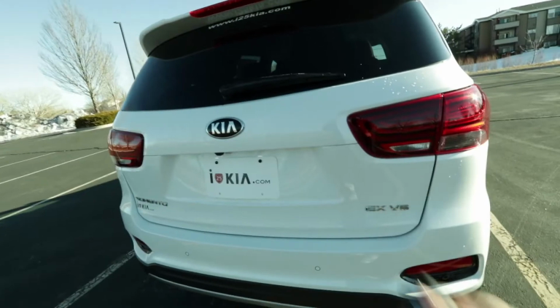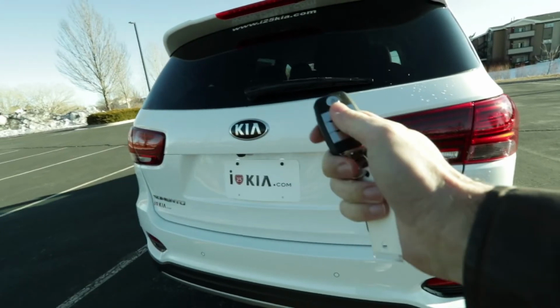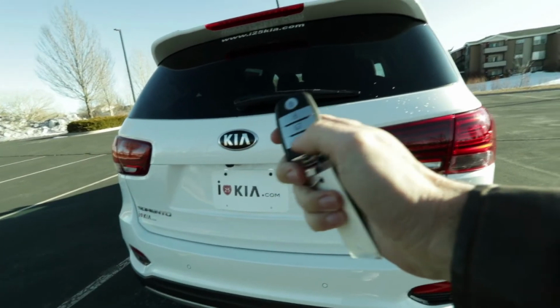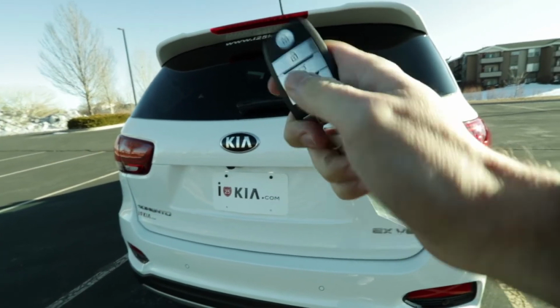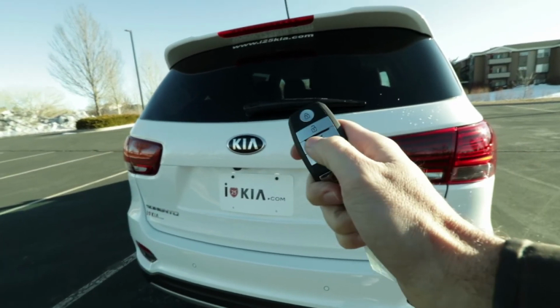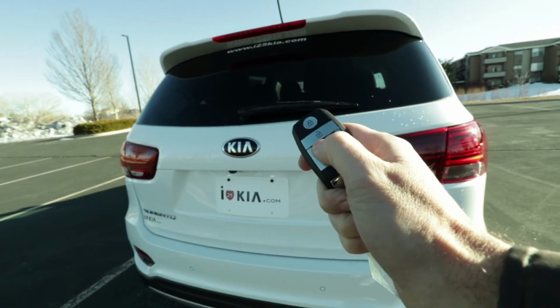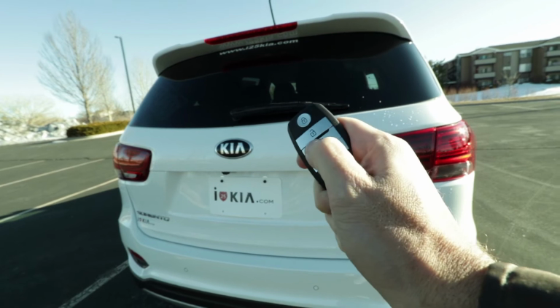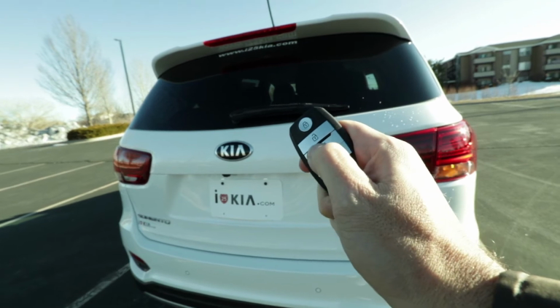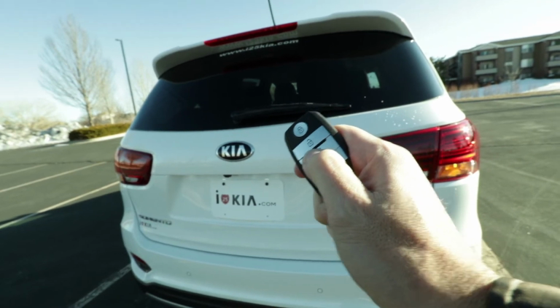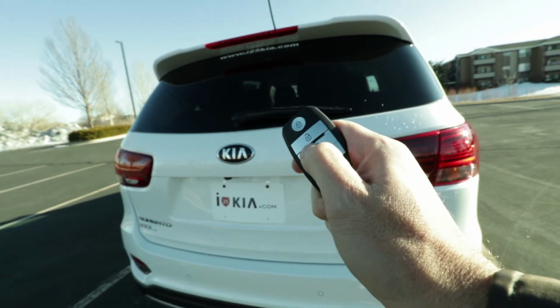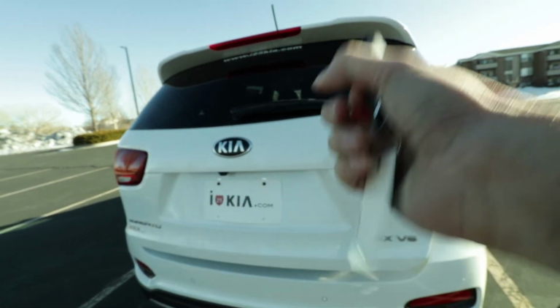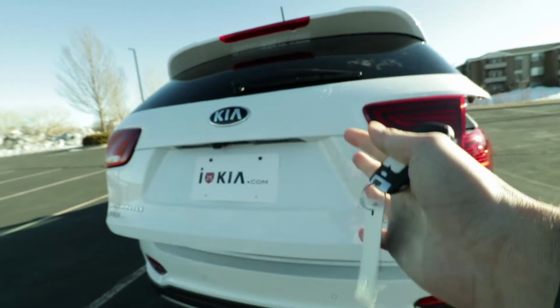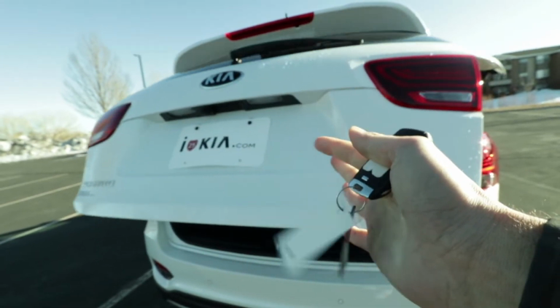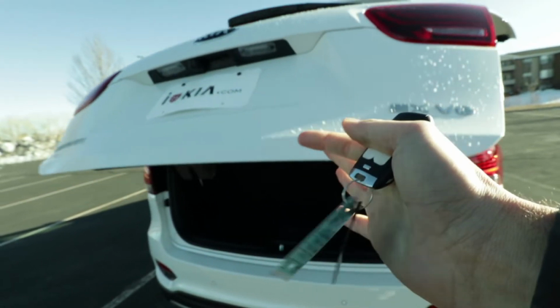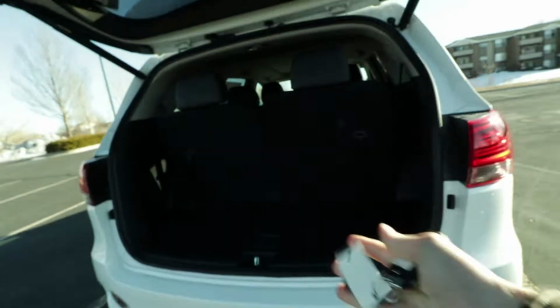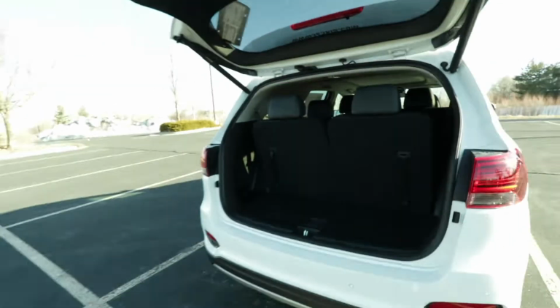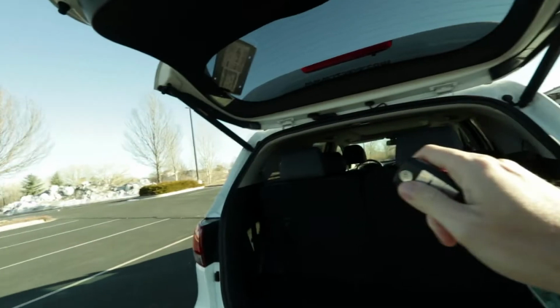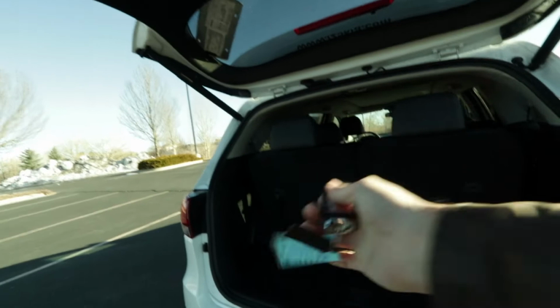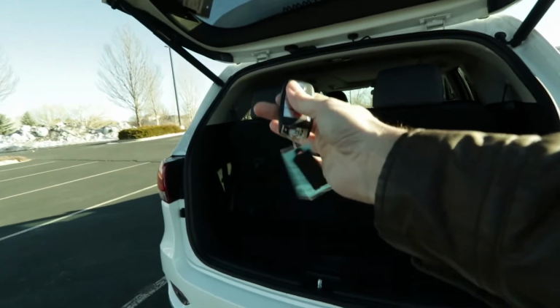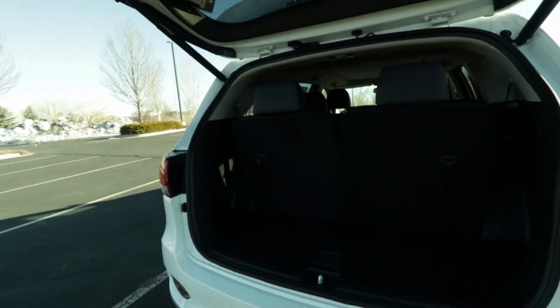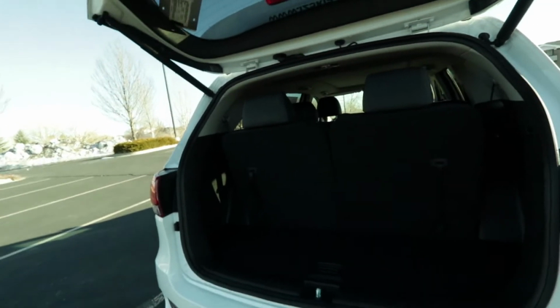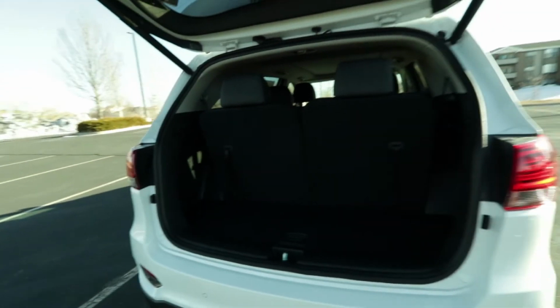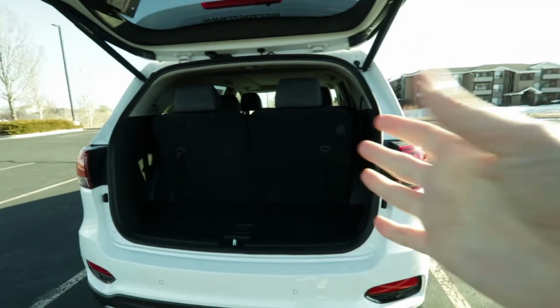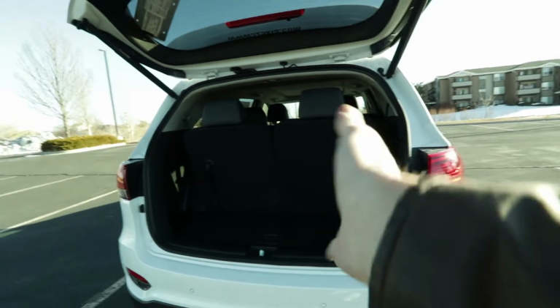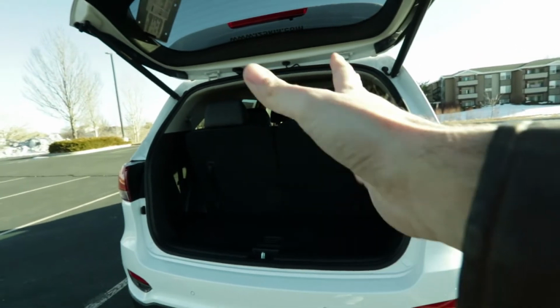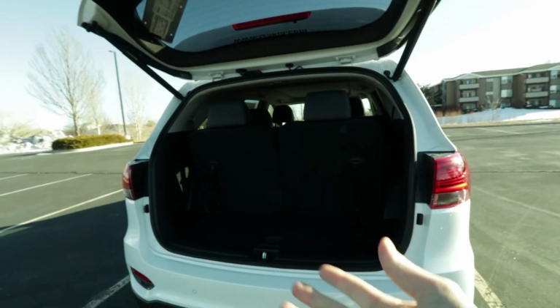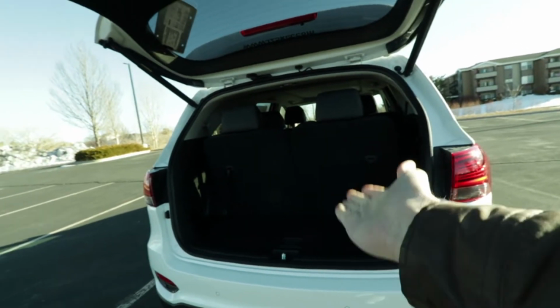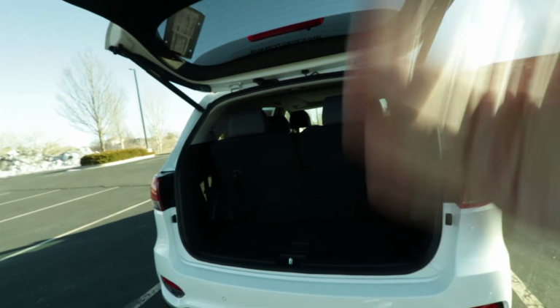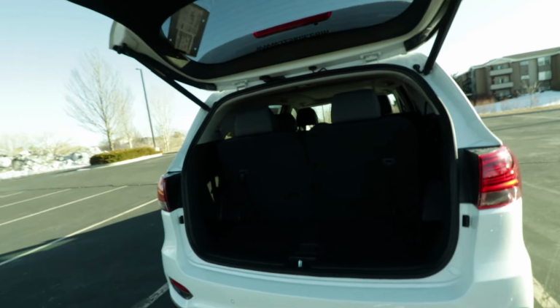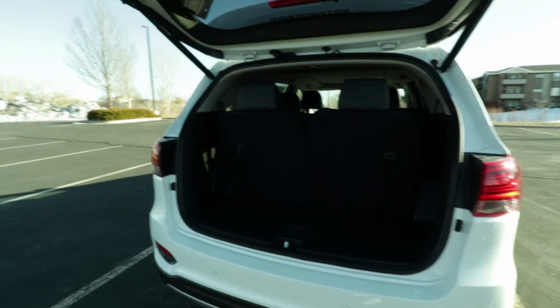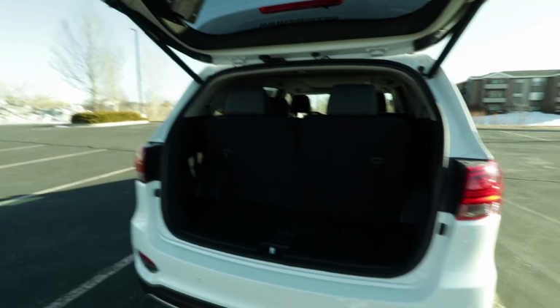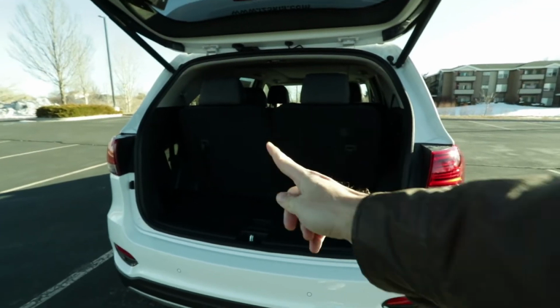It comes with this very nice key fob — you can simply hold down the button. You have your smart lift gate. I haven't programmed it yet, but you can have the key in your pocket and simply just walk up for about 10 seconds or so and it'll just lift on its own because it's smart.